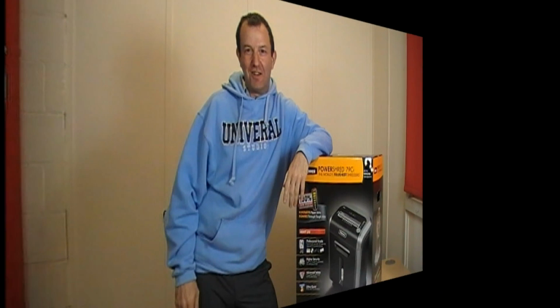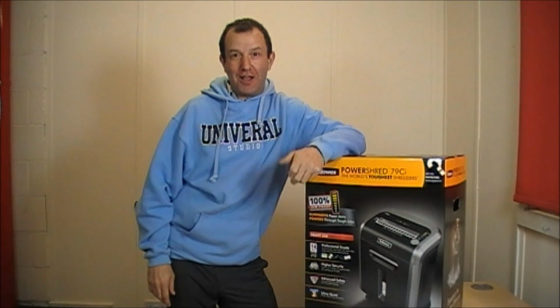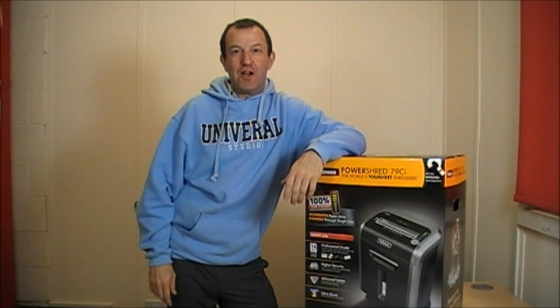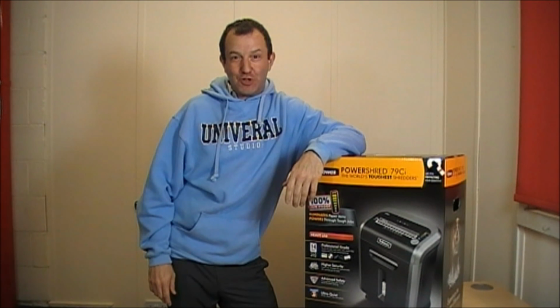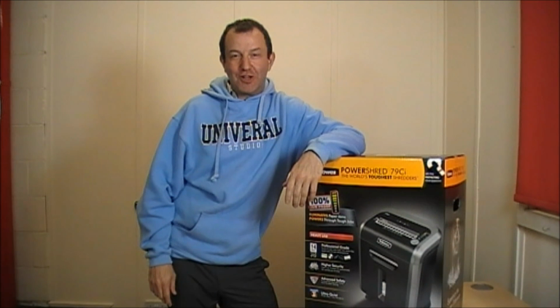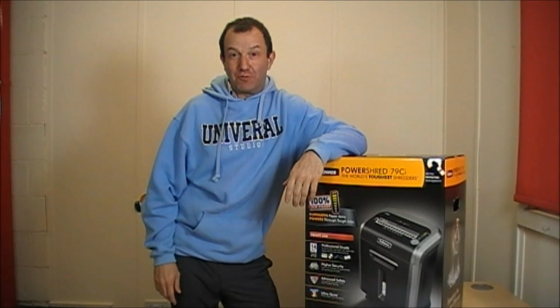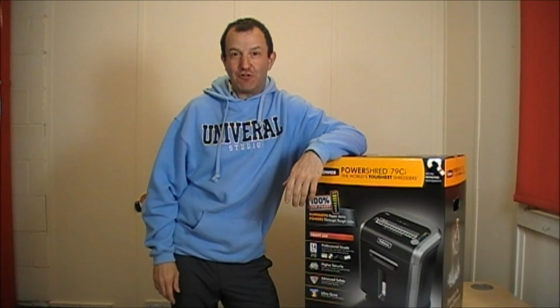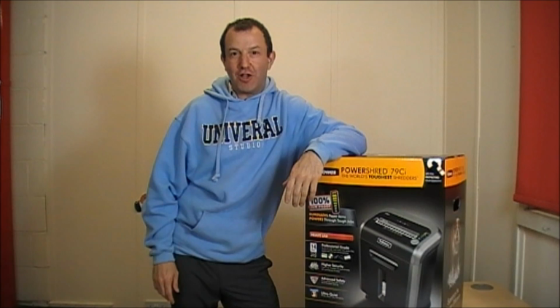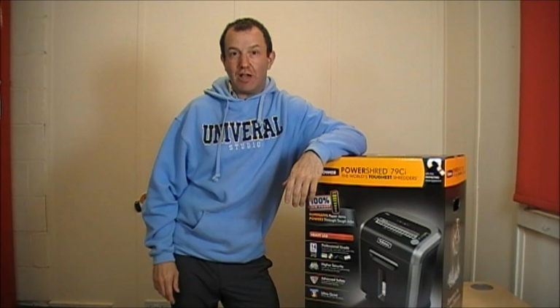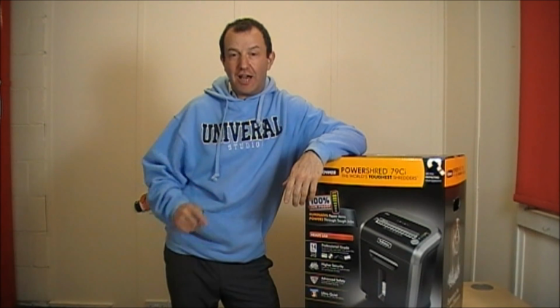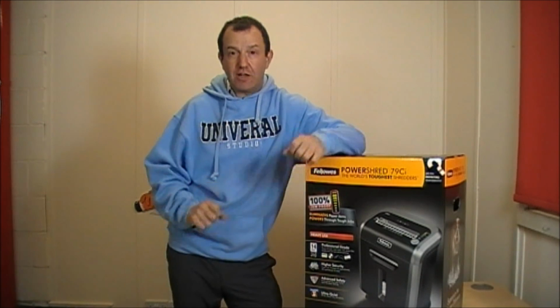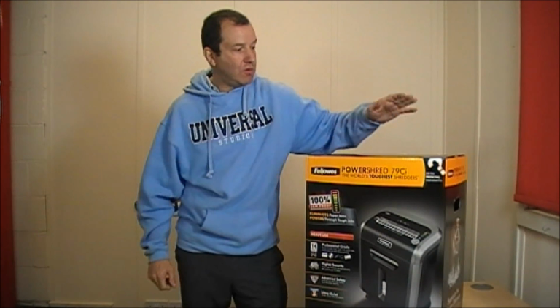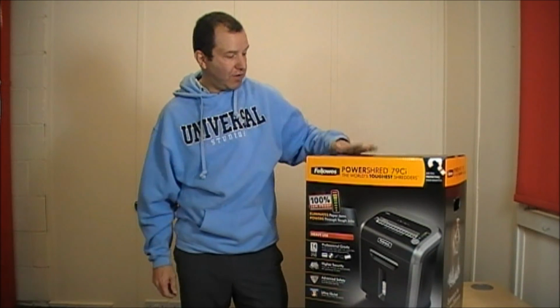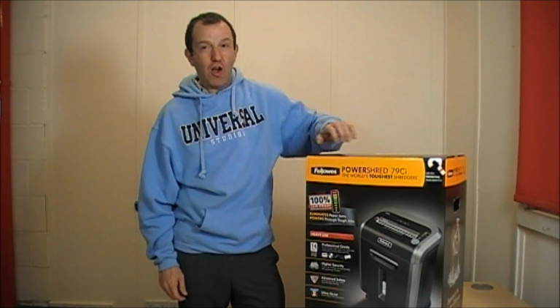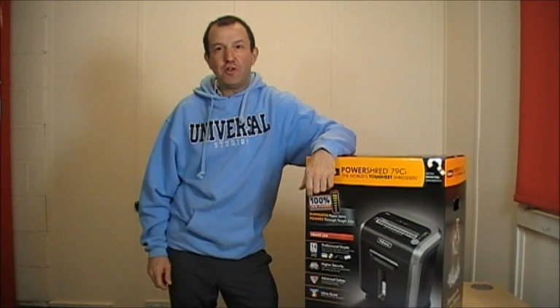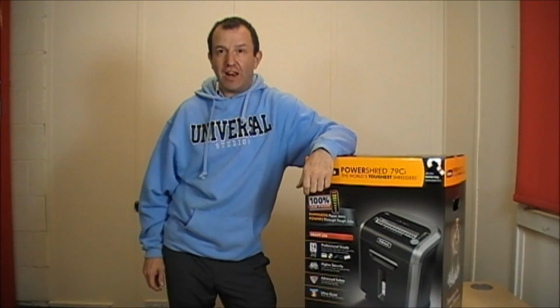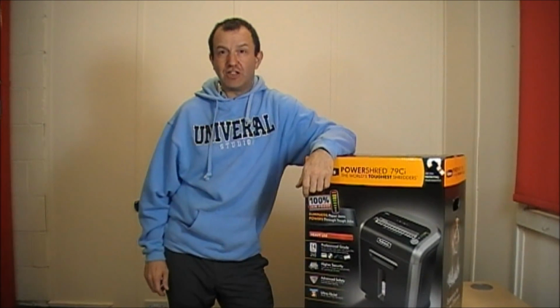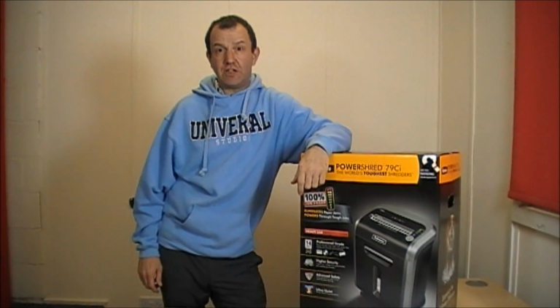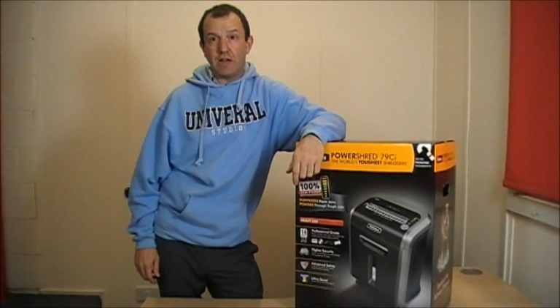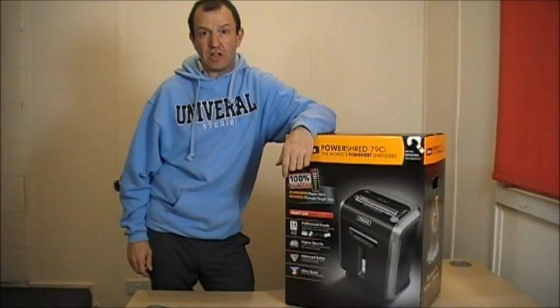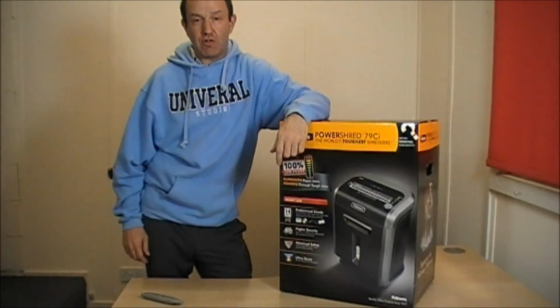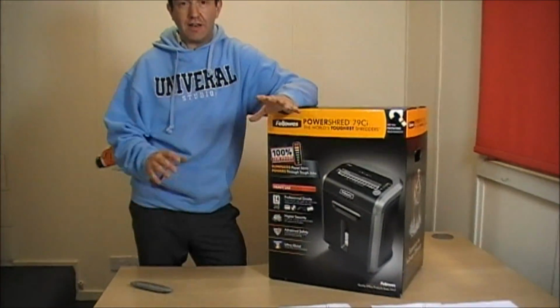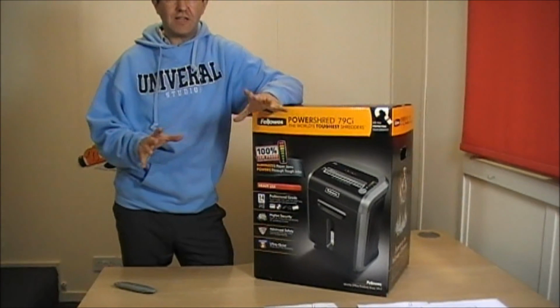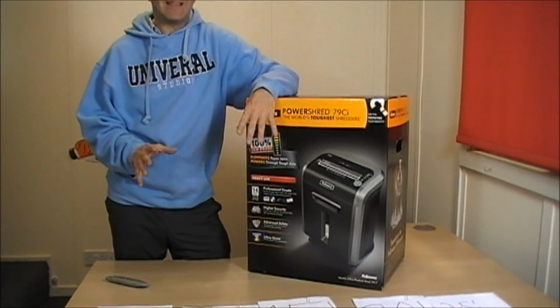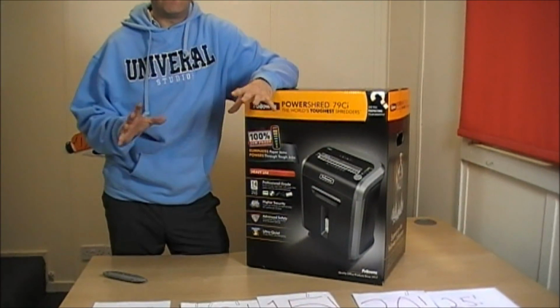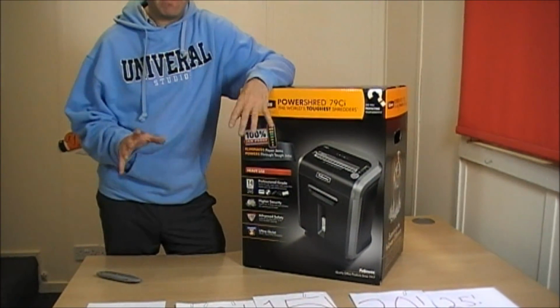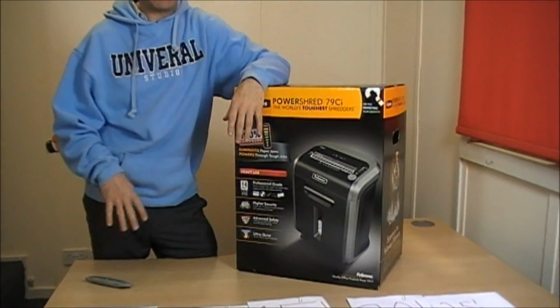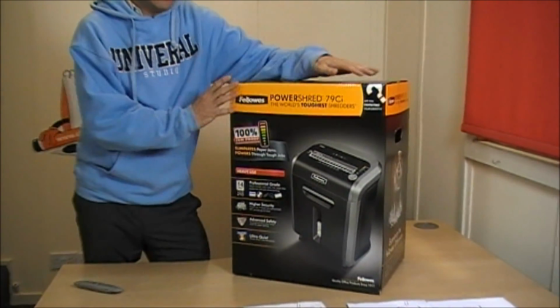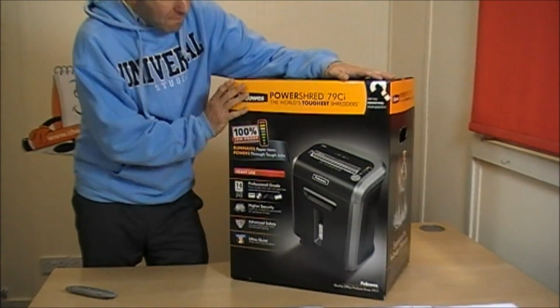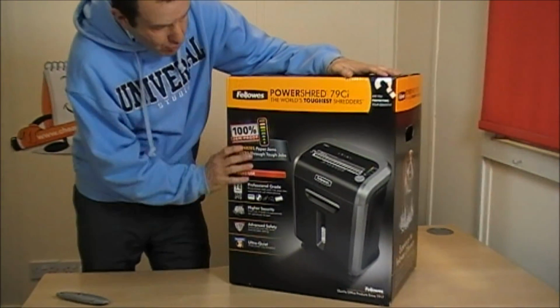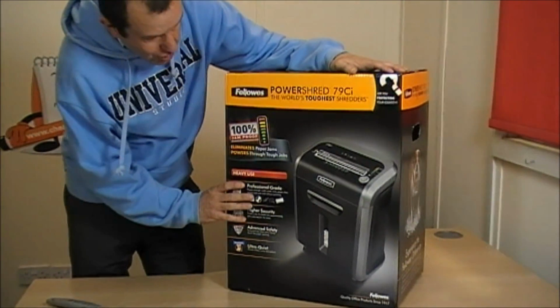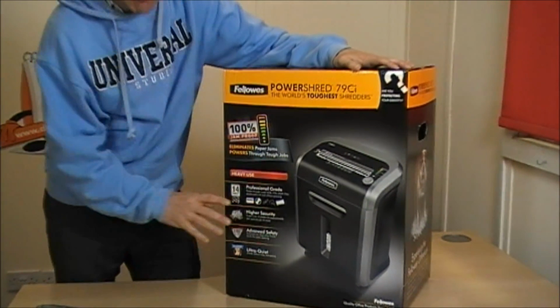Hi, I'm Stuart from ChiefStationing.co.uk and I'm here to do a review on the new Fellowes 79CI Shredder. This is a very, very good mid-range shredder.